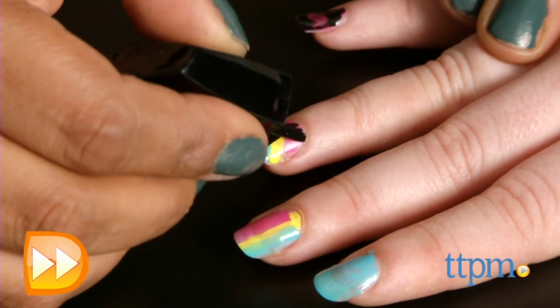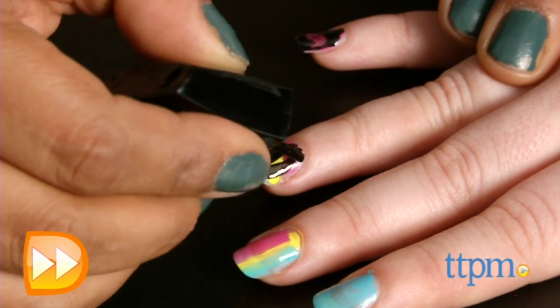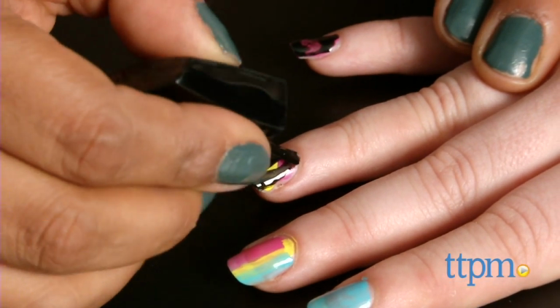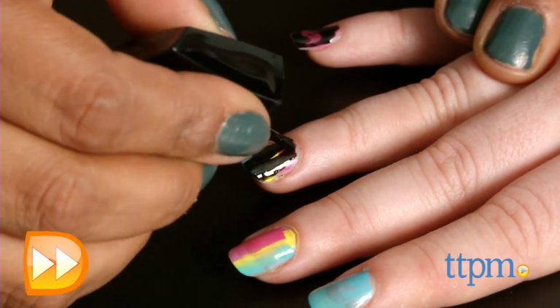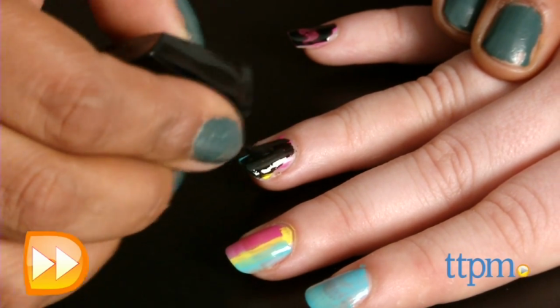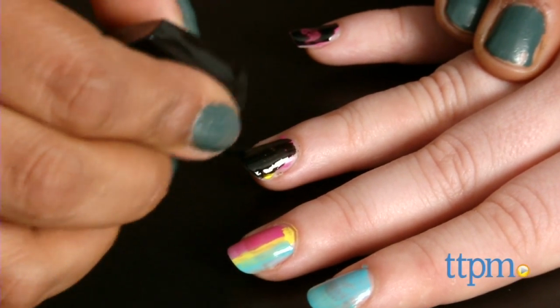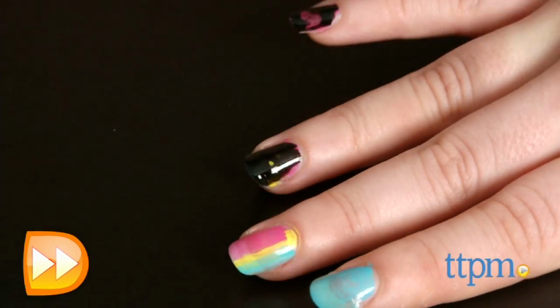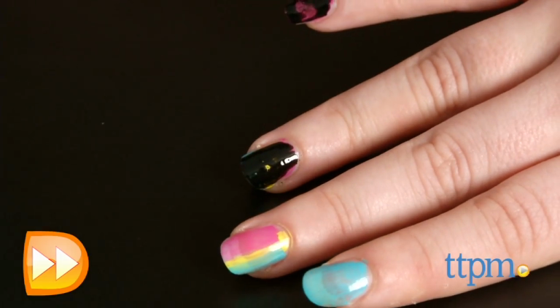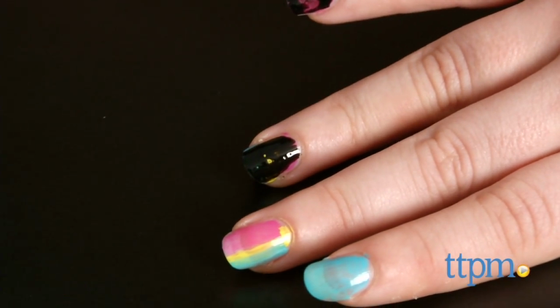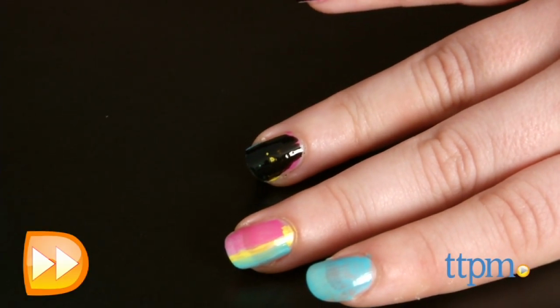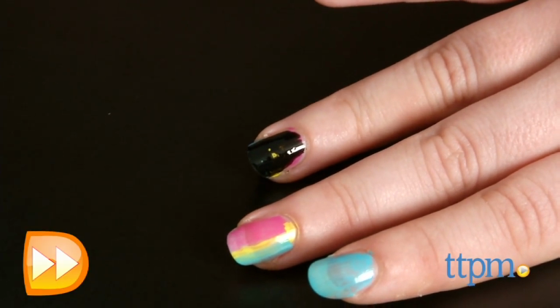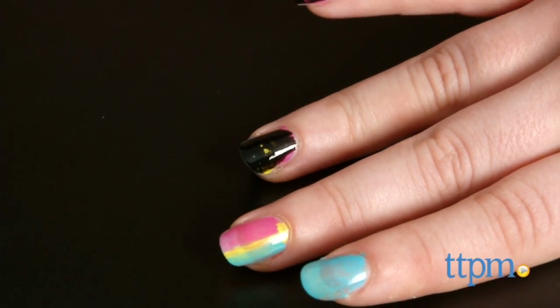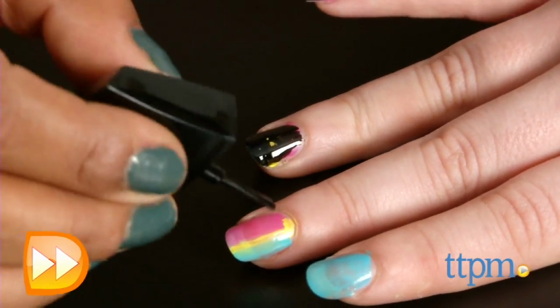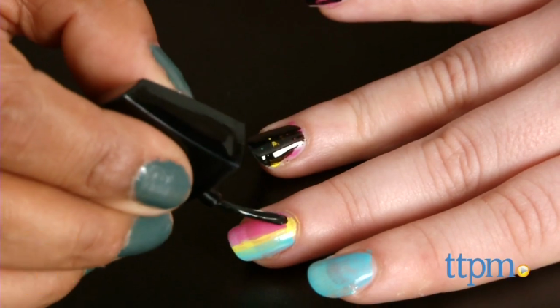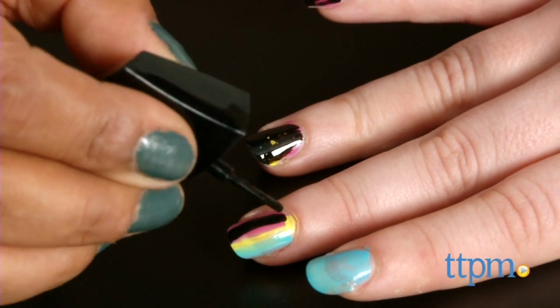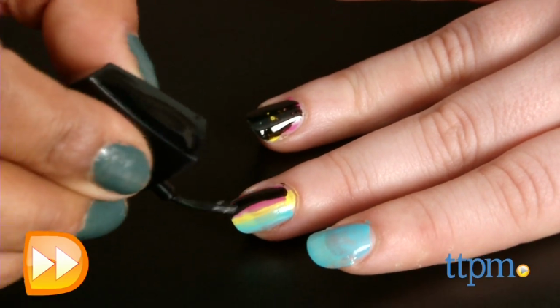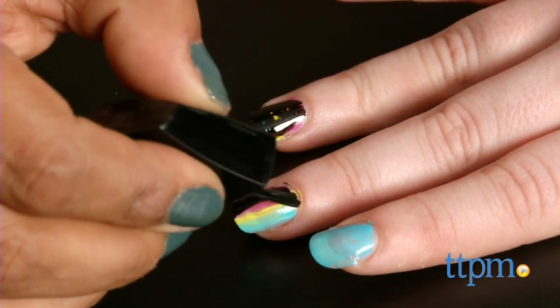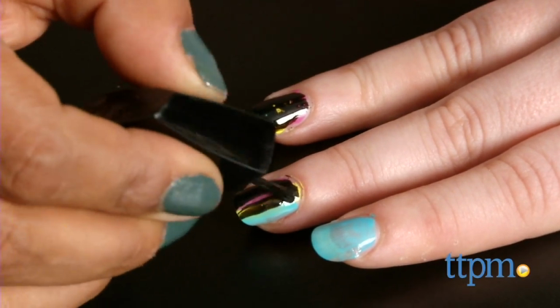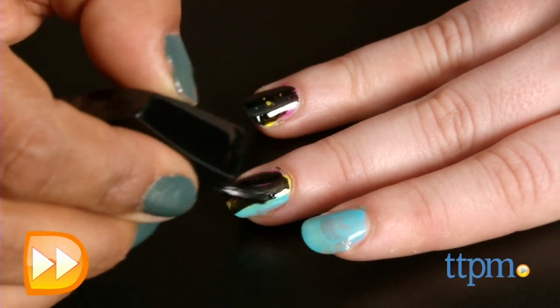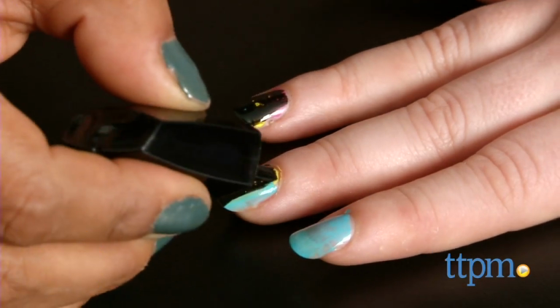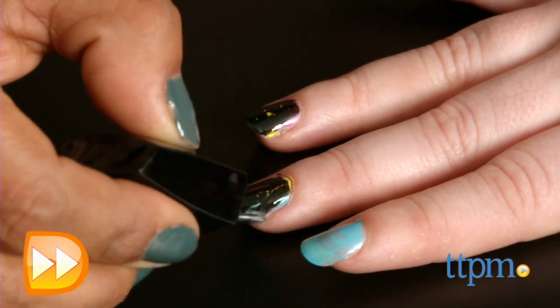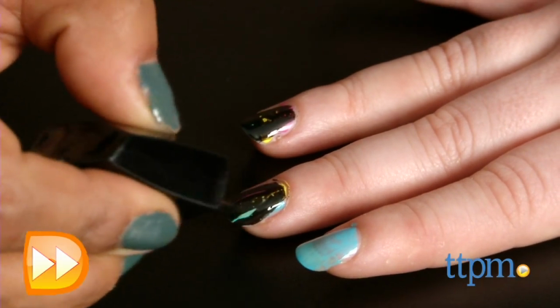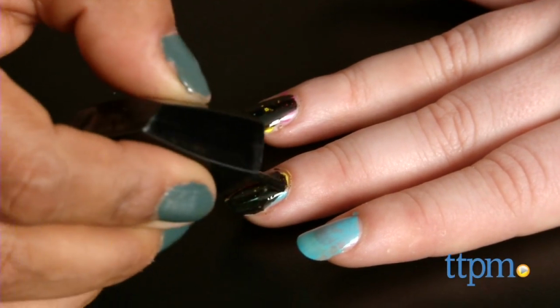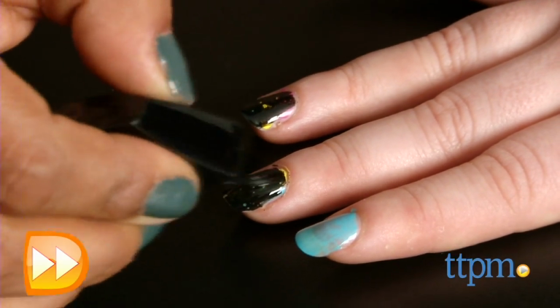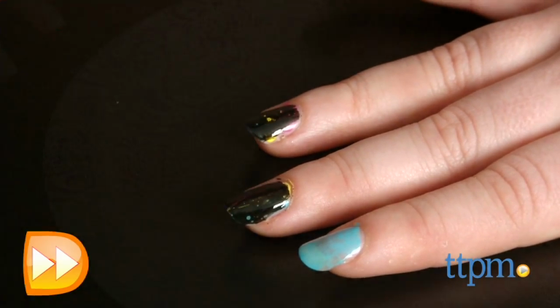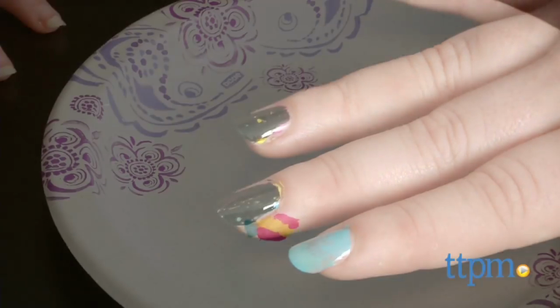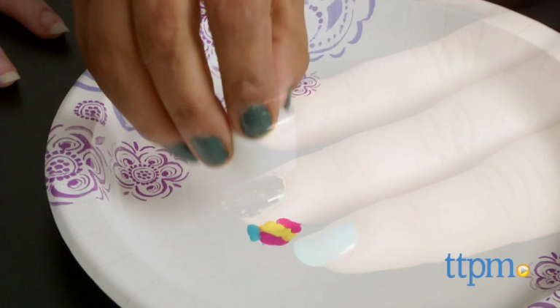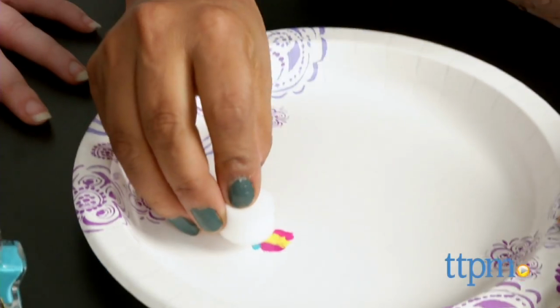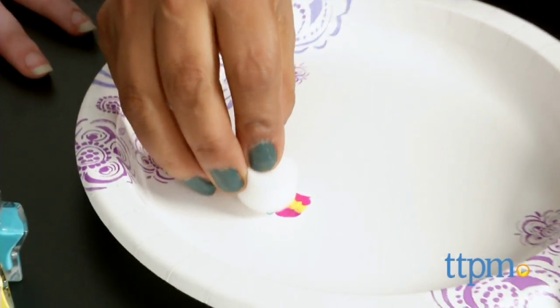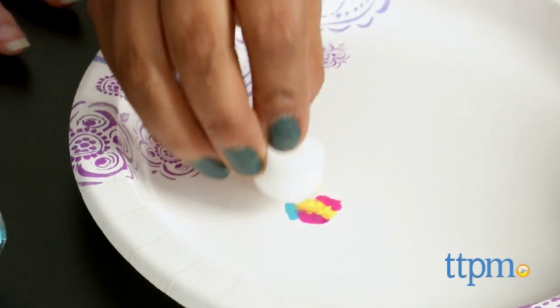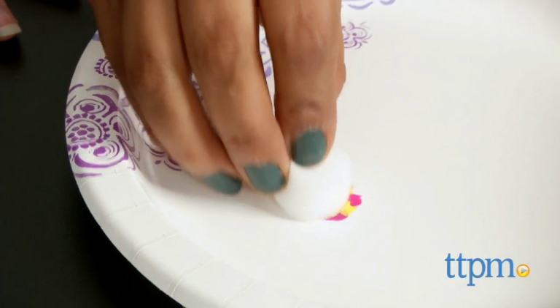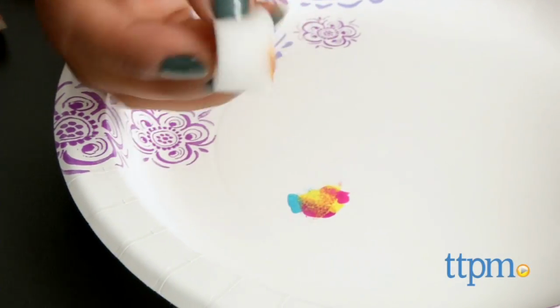Now you can always make these designs original by coming up with your own fantastic creations. The possibilities are endless. You can use the sponge for a rainbow effect, or blending colors, or whatever you choose to do.